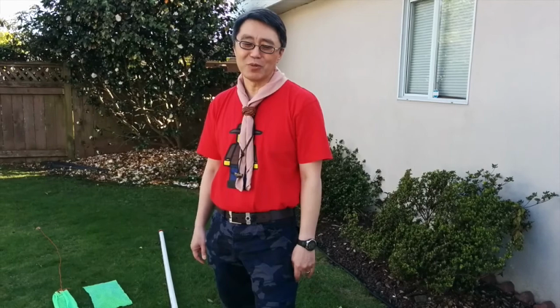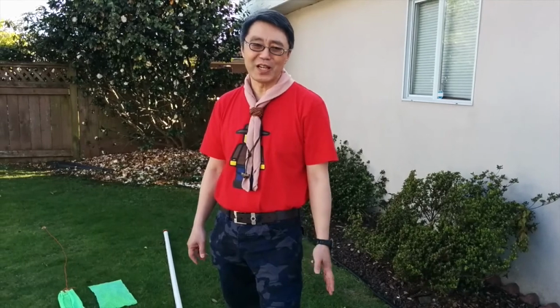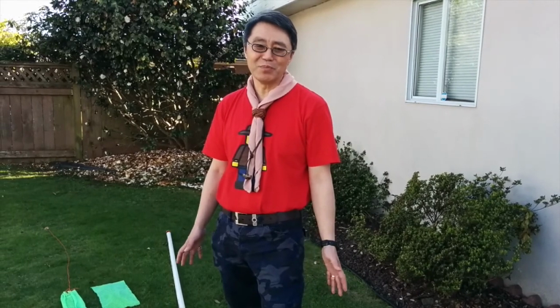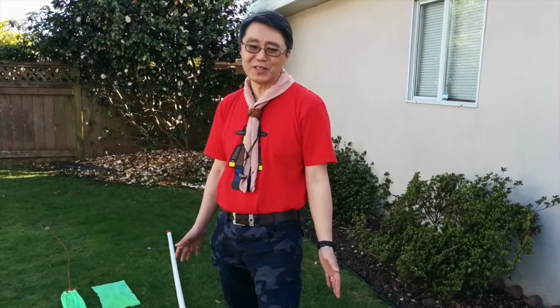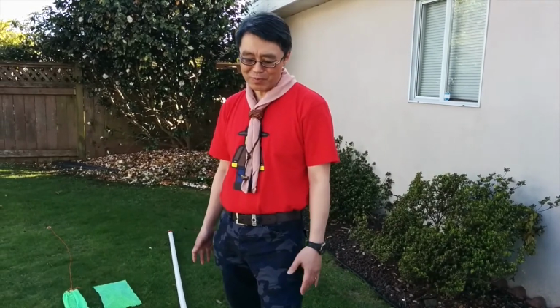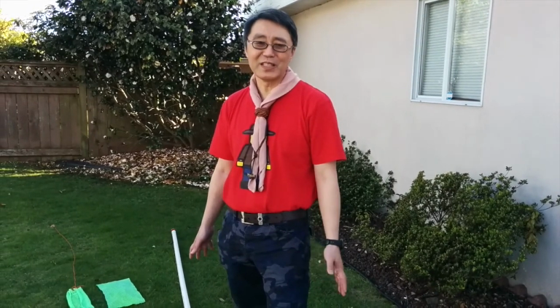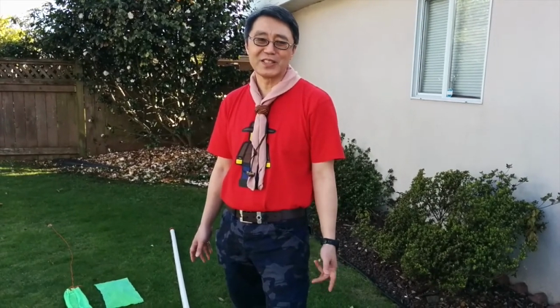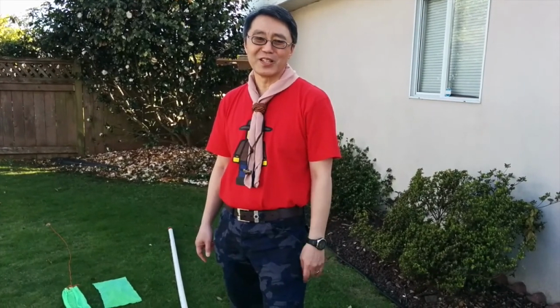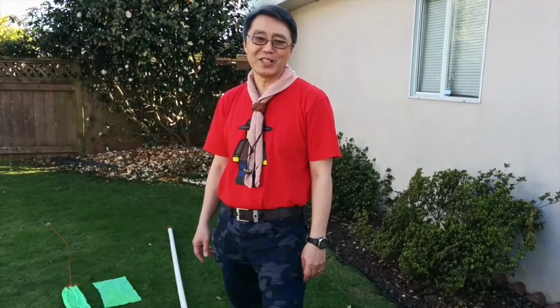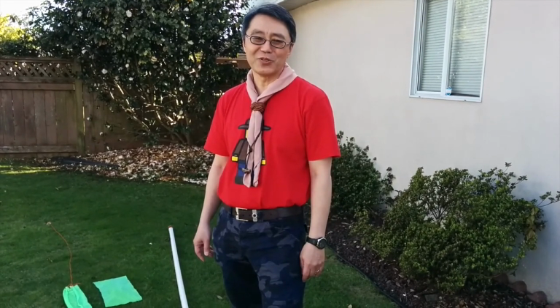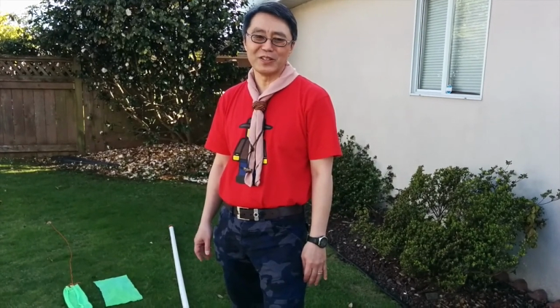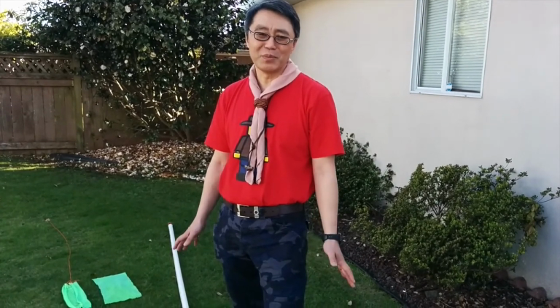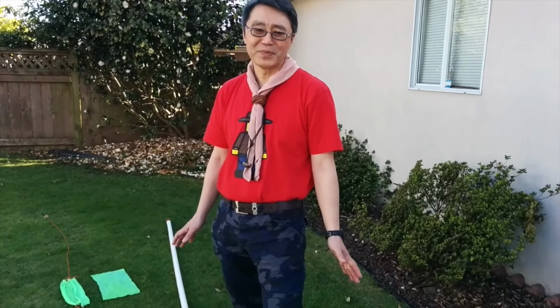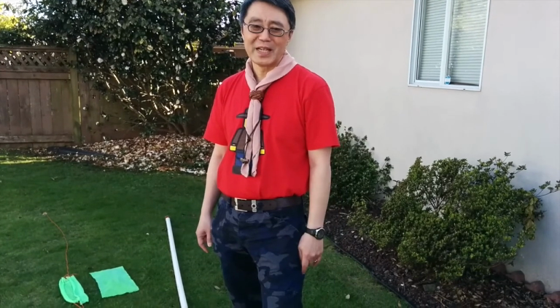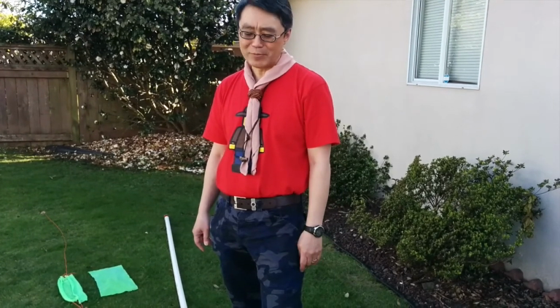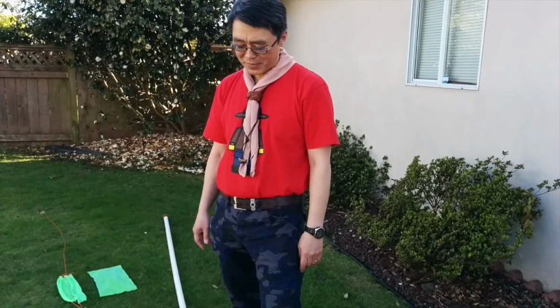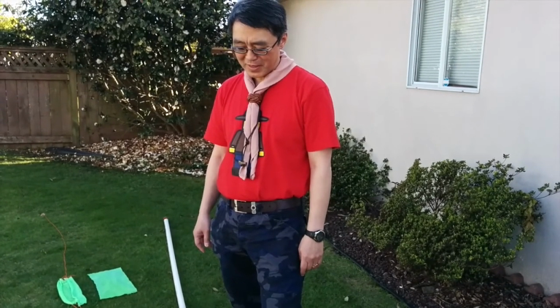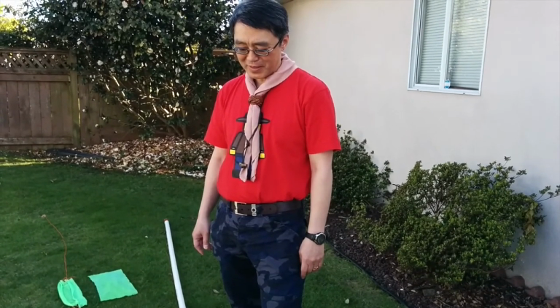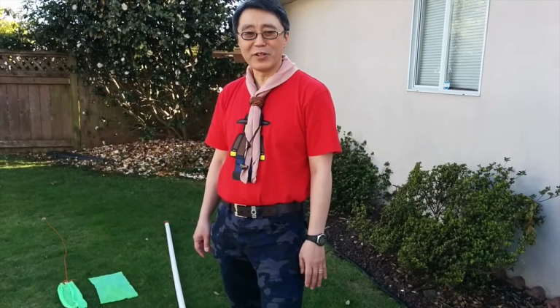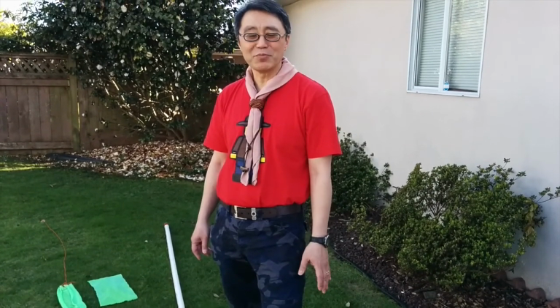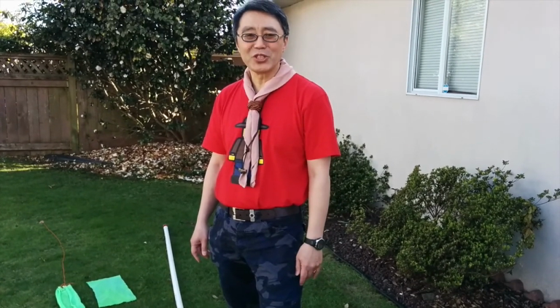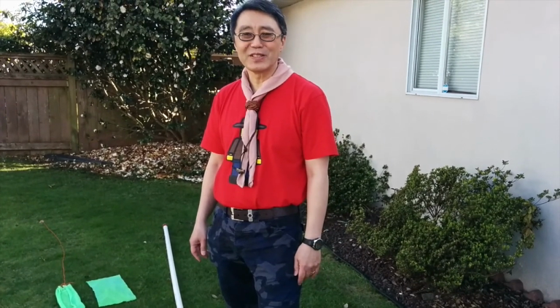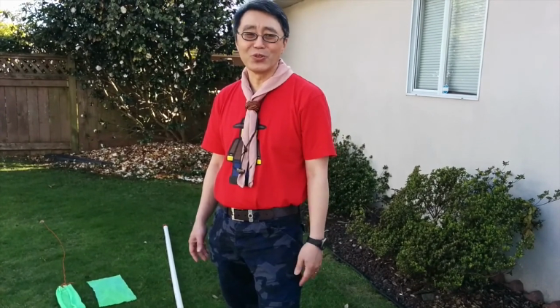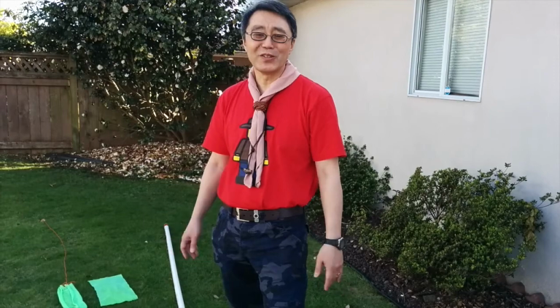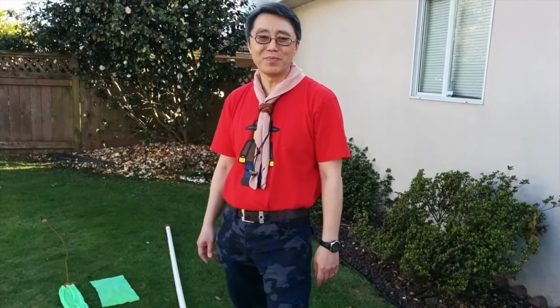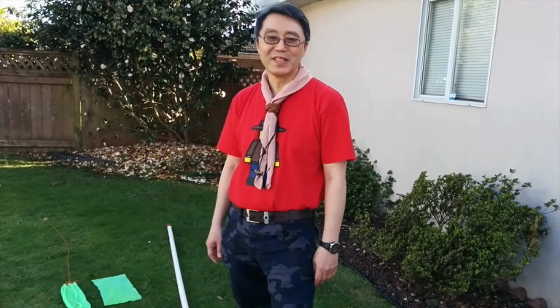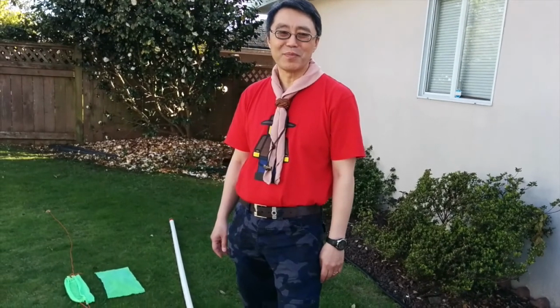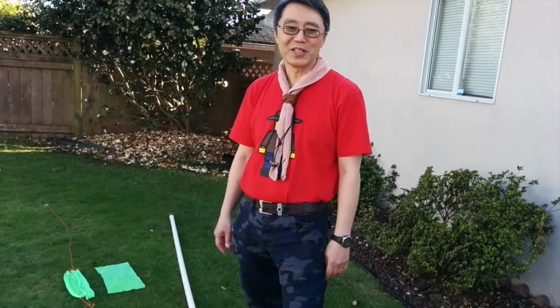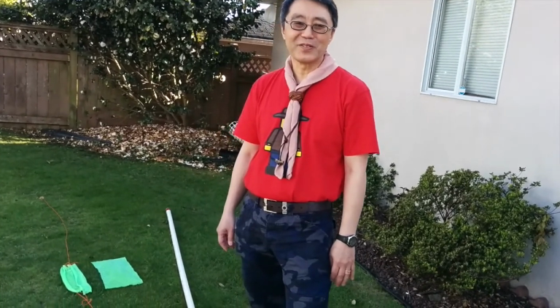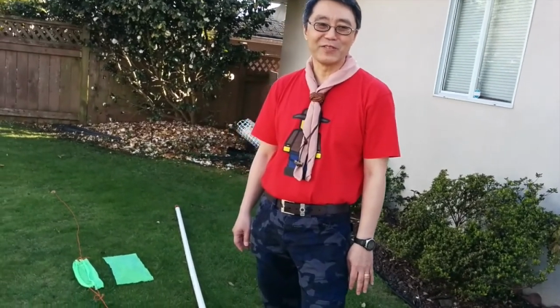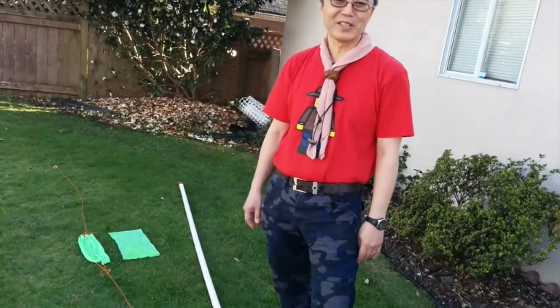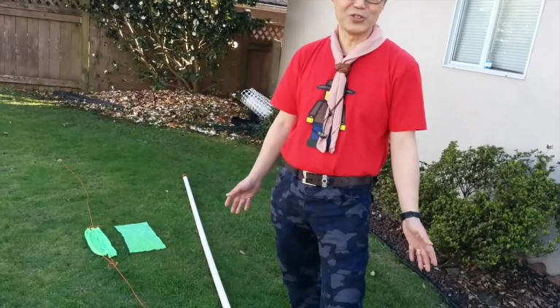The trebuchet is kind of hard to build, so I built this because it's a lot easier without a lot of lumber. It's a very fast-moving machine. Don't do this at home — the parts are flying very fast and it can hurt you.